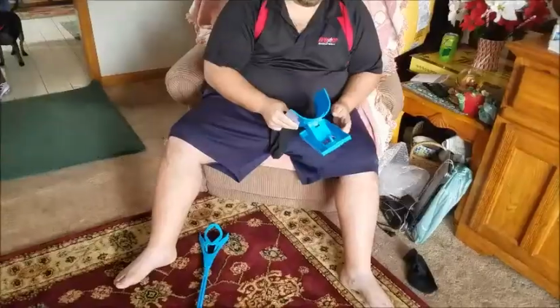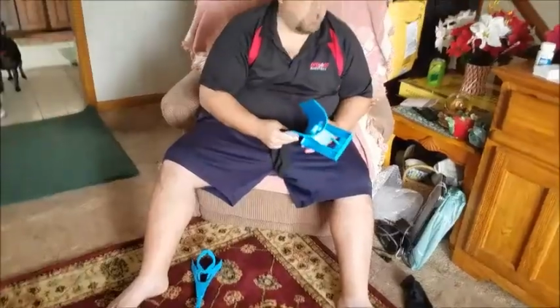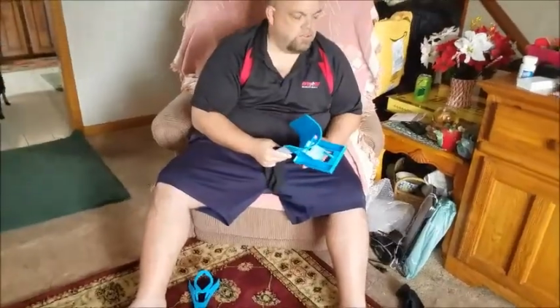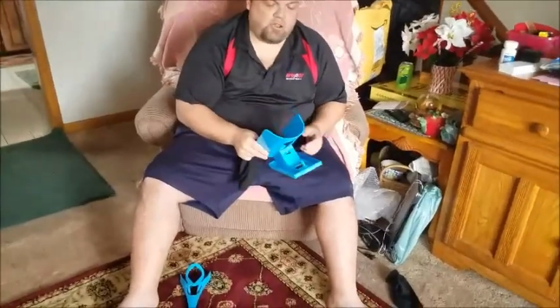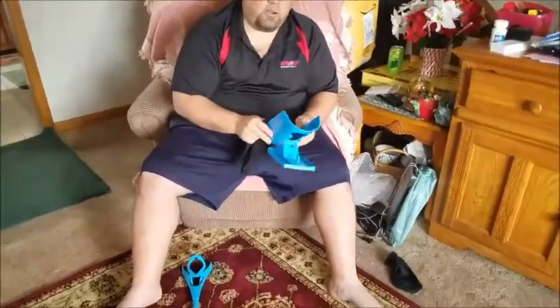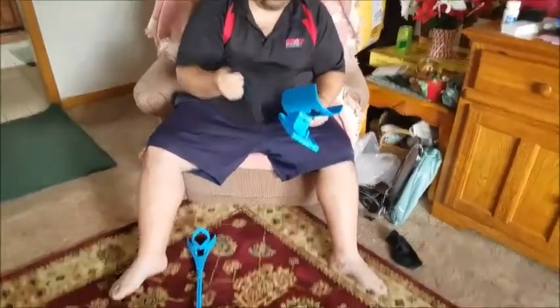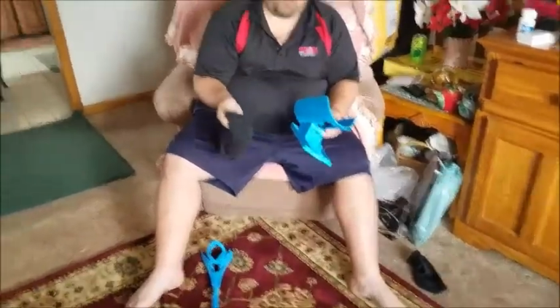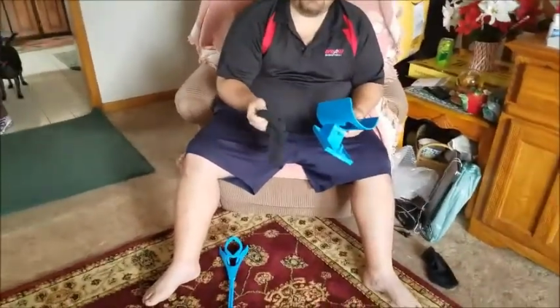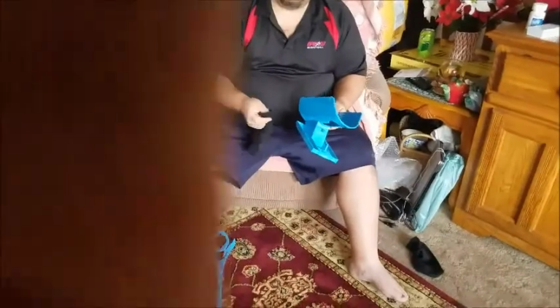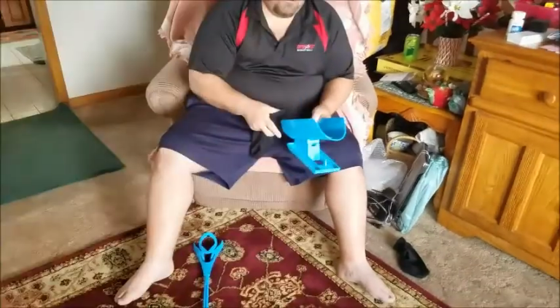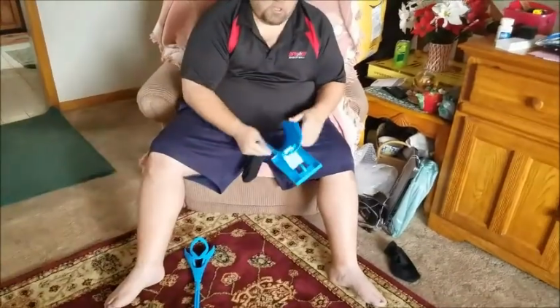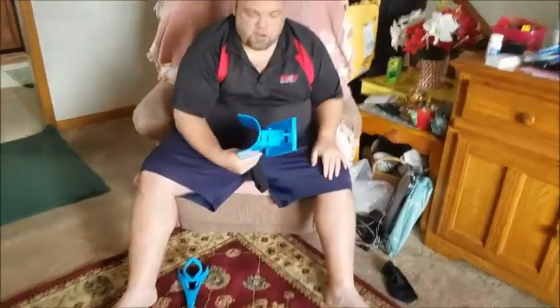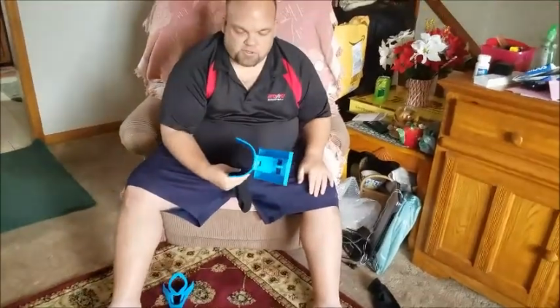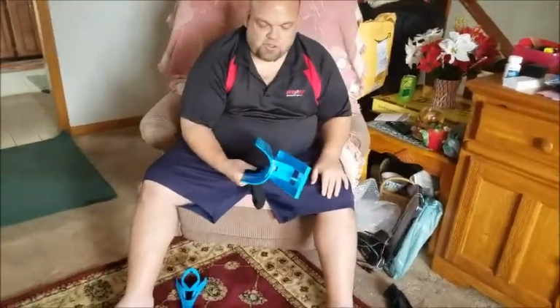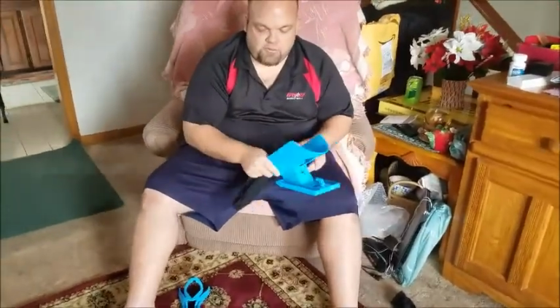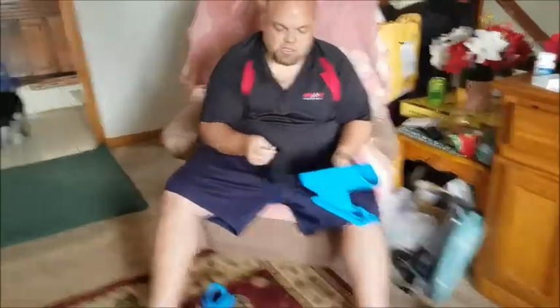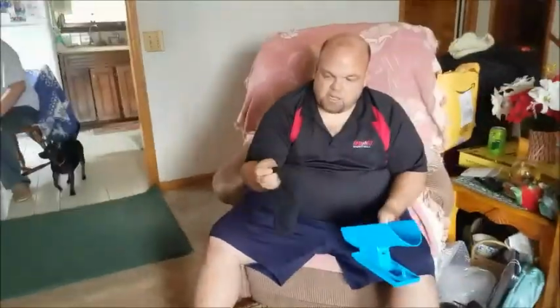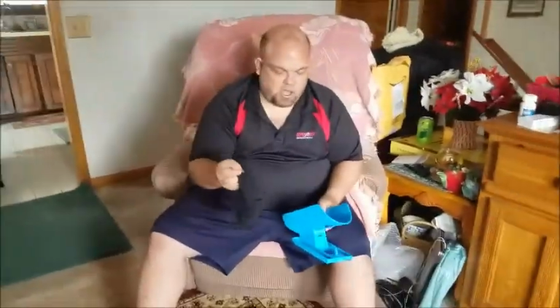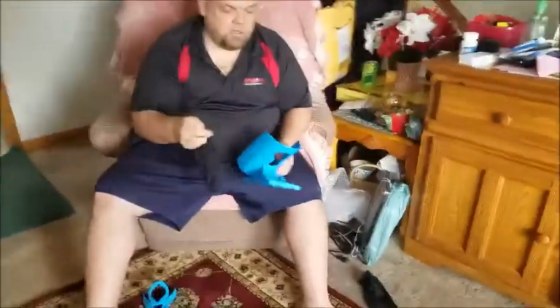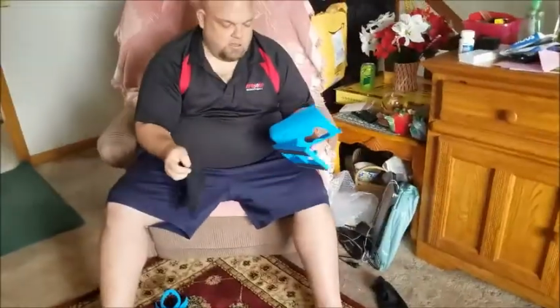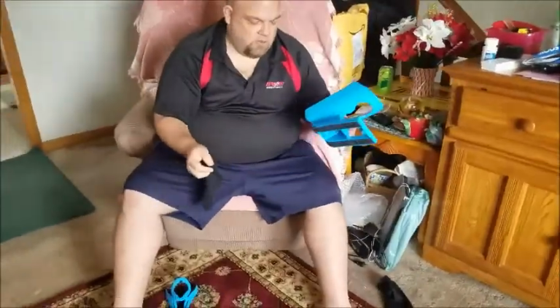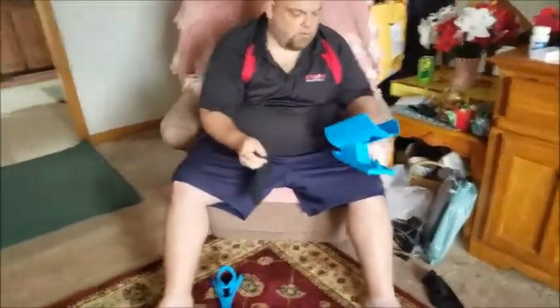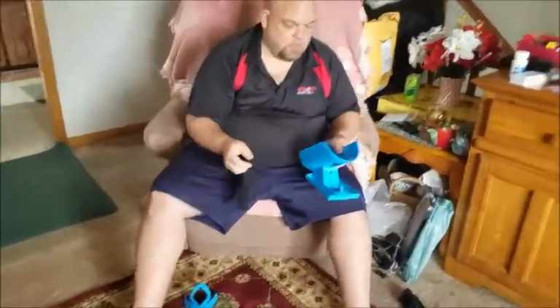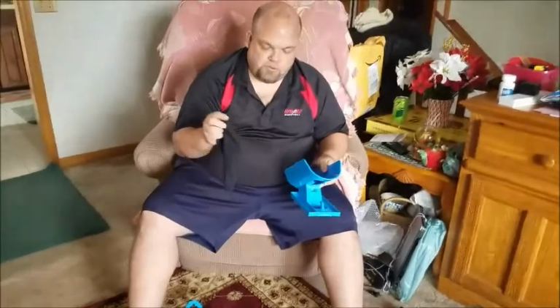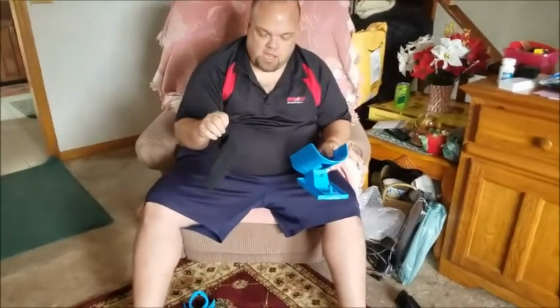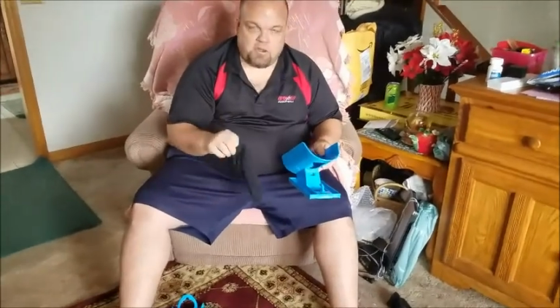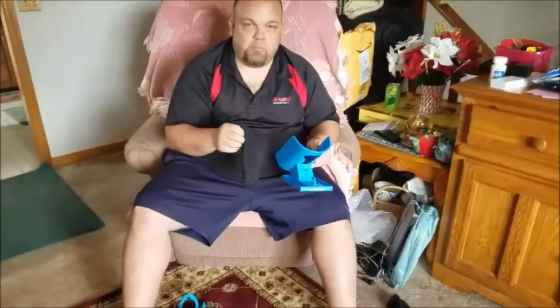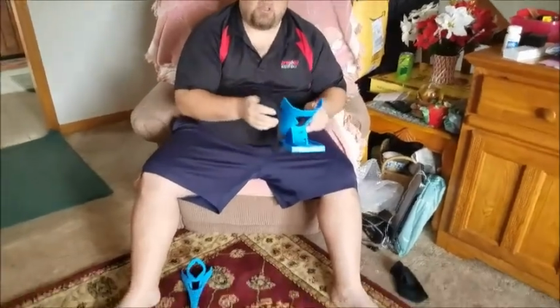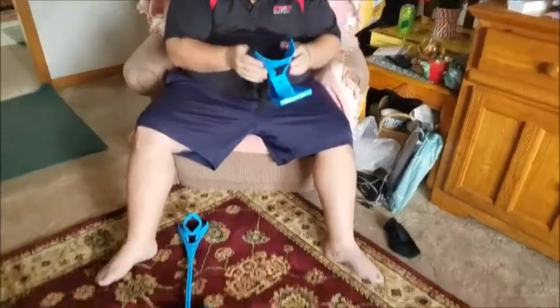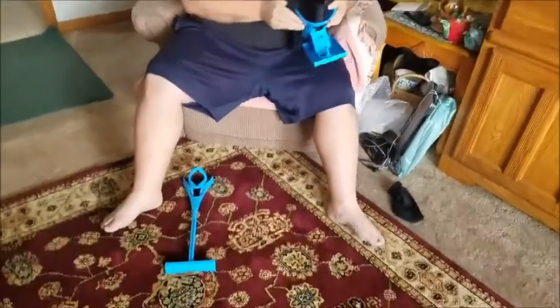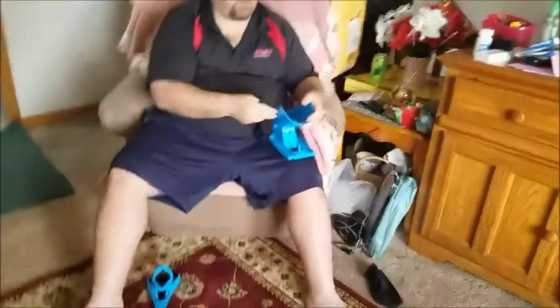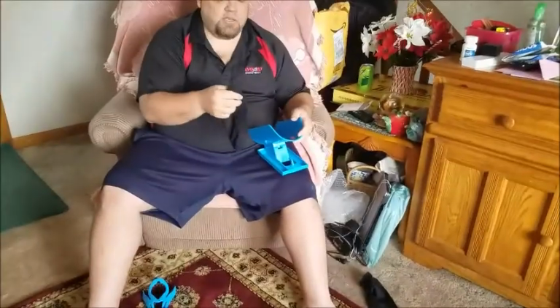I'm going to show you how to use the sock slider. It's very easy to do. As you can see here, I've got my sock slider device. I've got my sock. It's for those individuals who can't bend over and put the socks on themselves for whatever reasons.